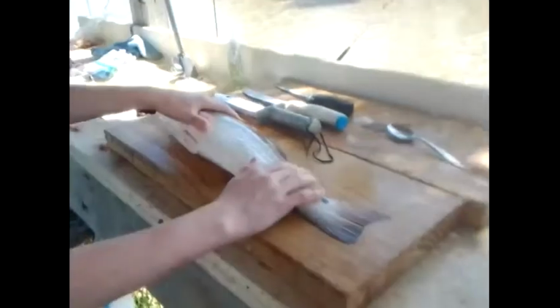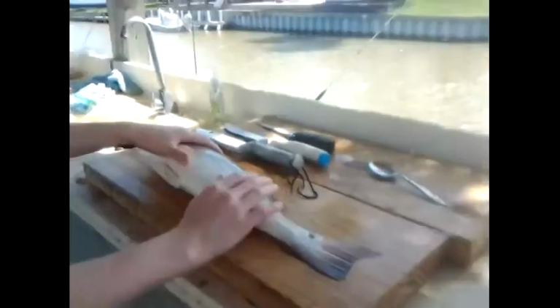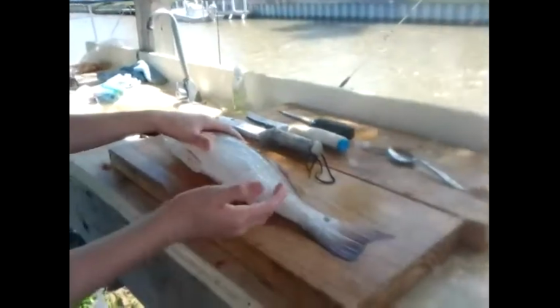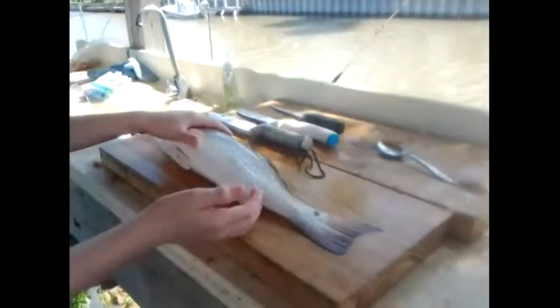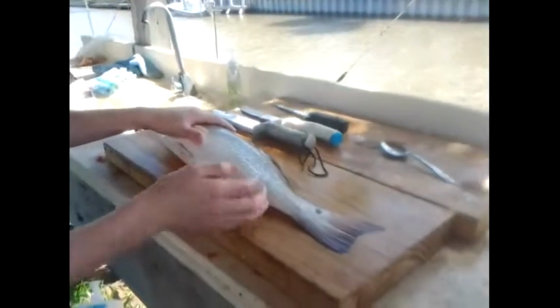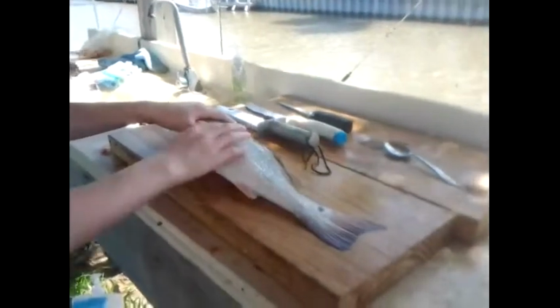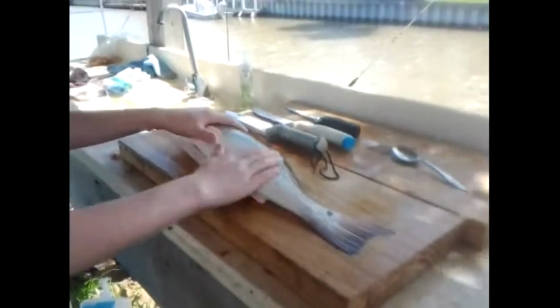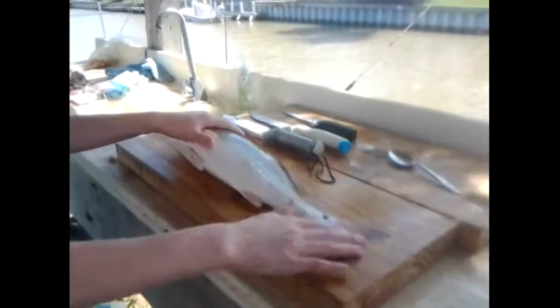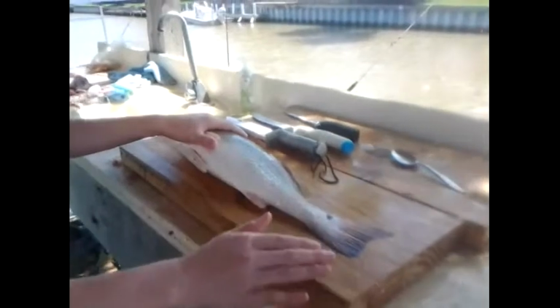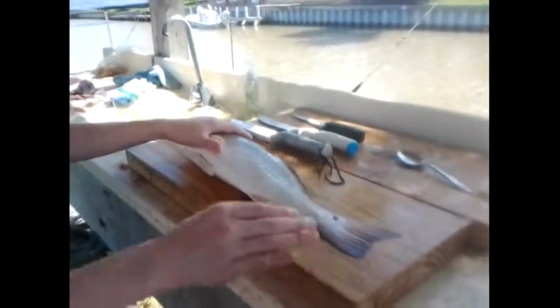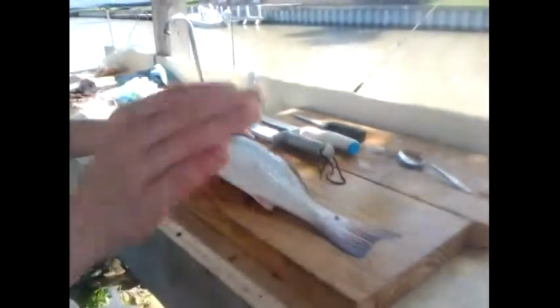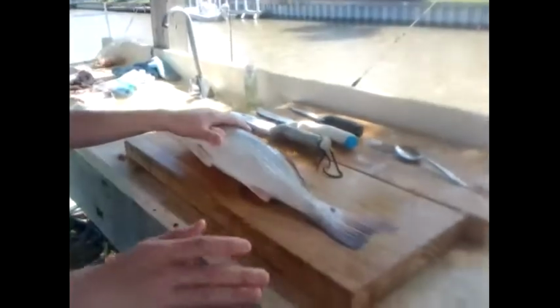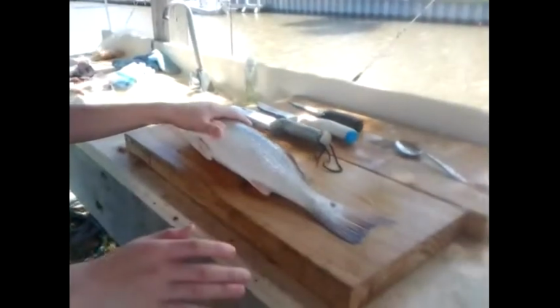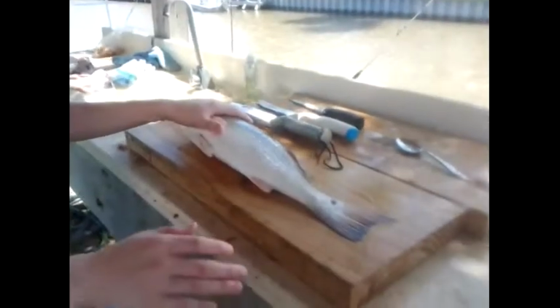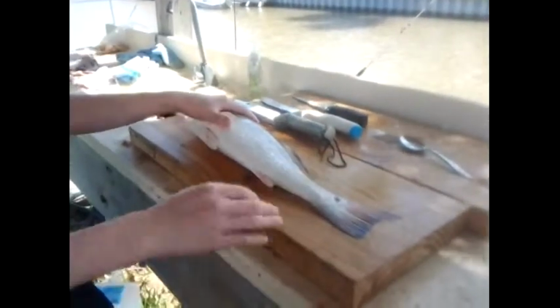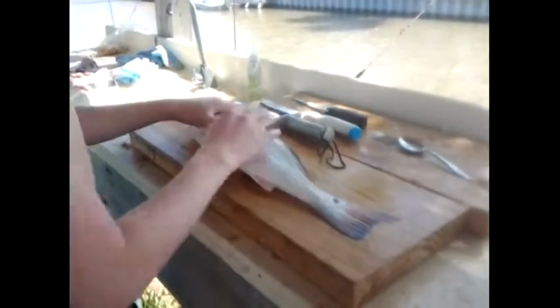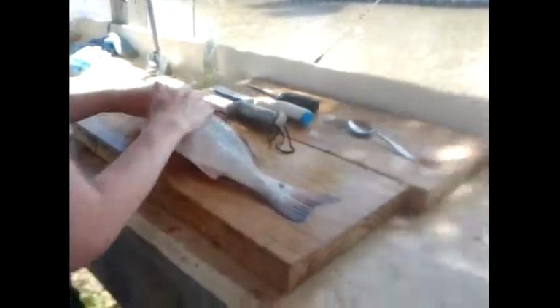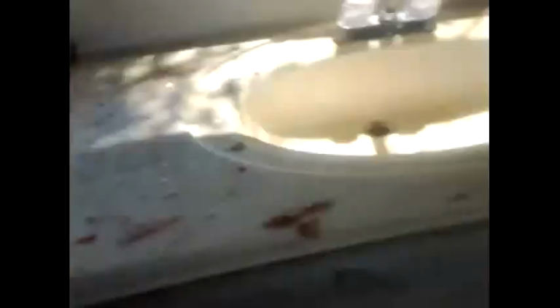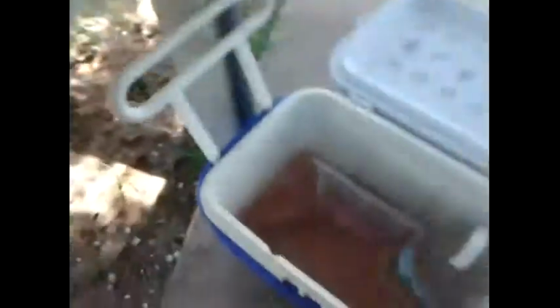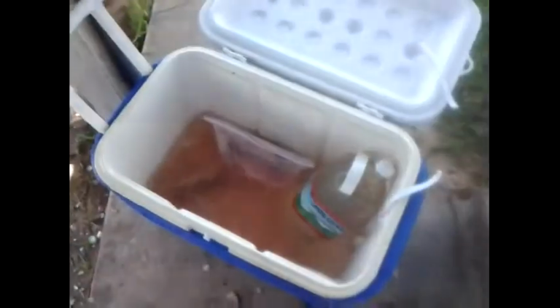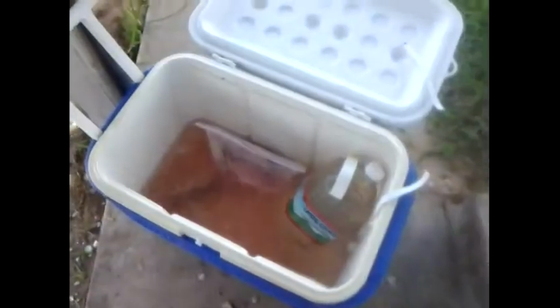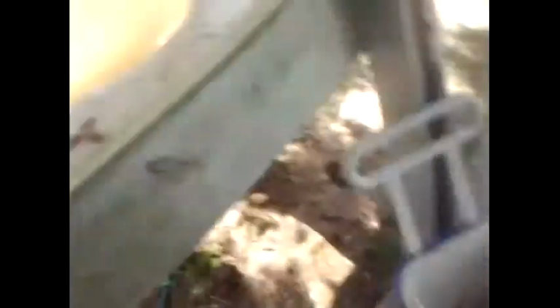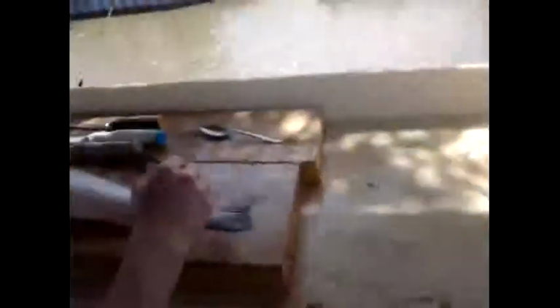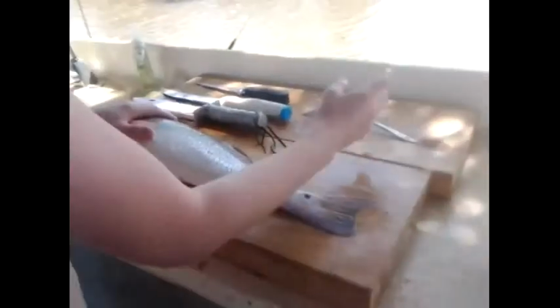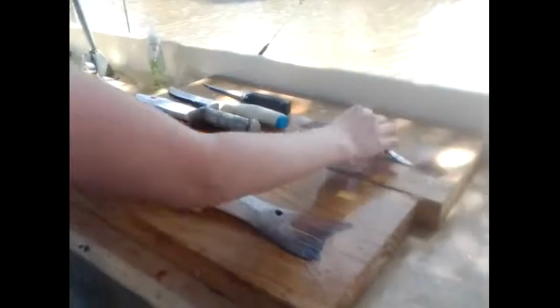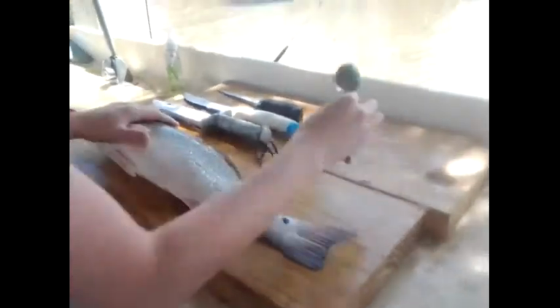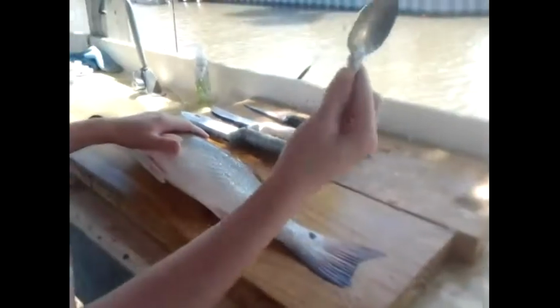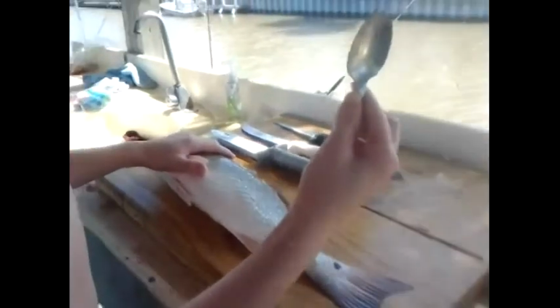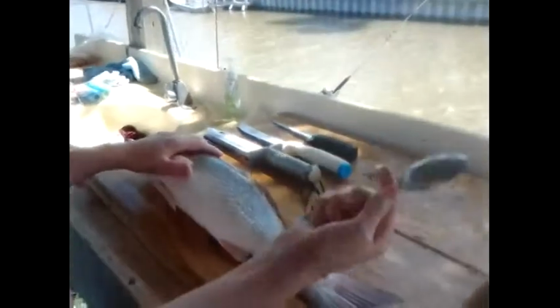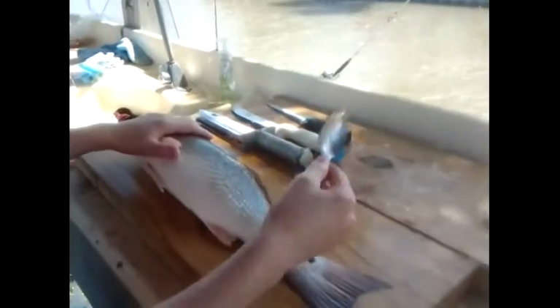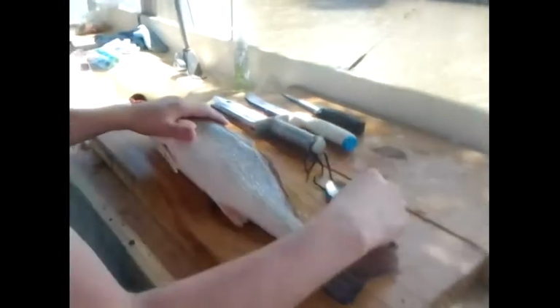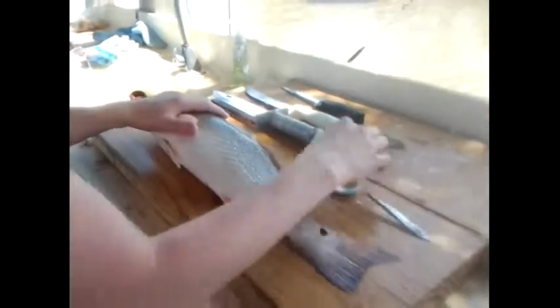You're going to need to freeze it overnight or whenever you want to. Just make sure it's dead, put it on ice — it's the most humane way to do it. You're going to need a spoon — a regular spoon to scale it — and an assortment of knives for the different things you'll be doing.